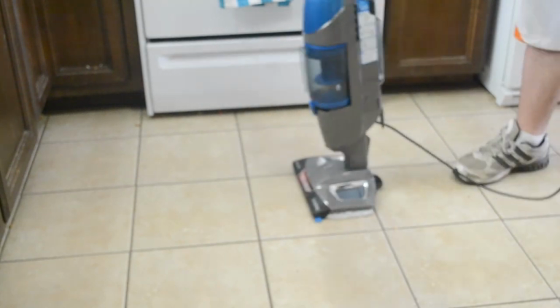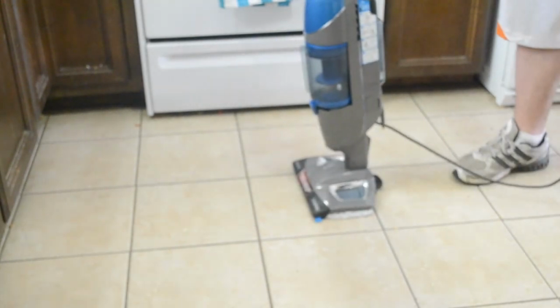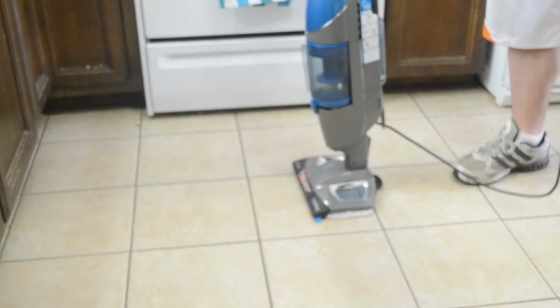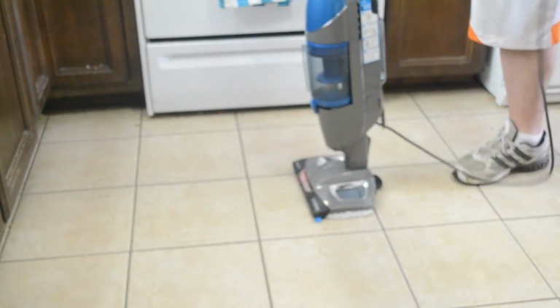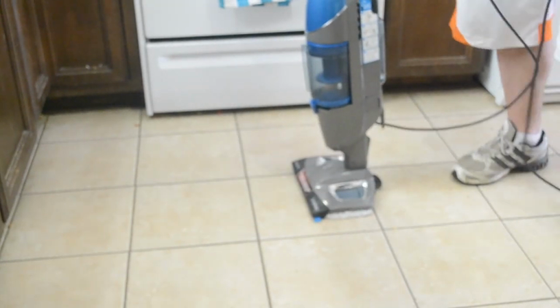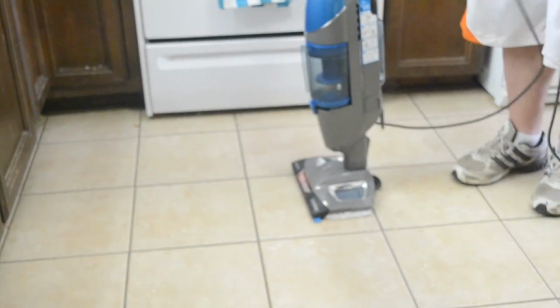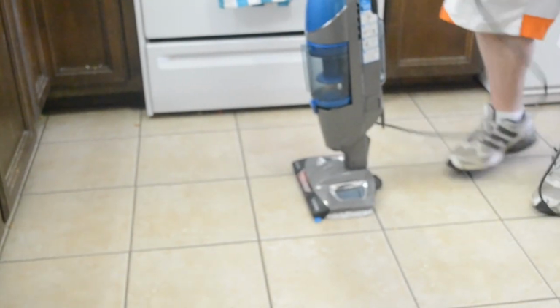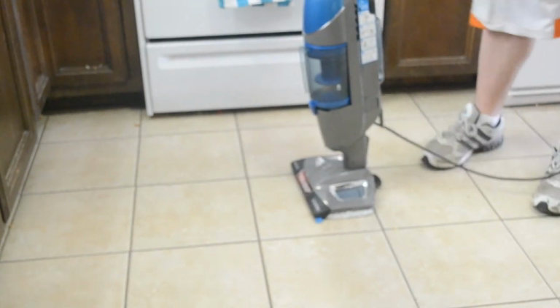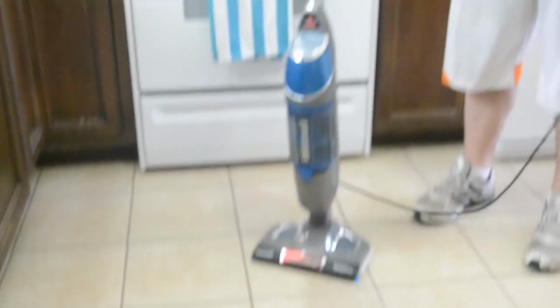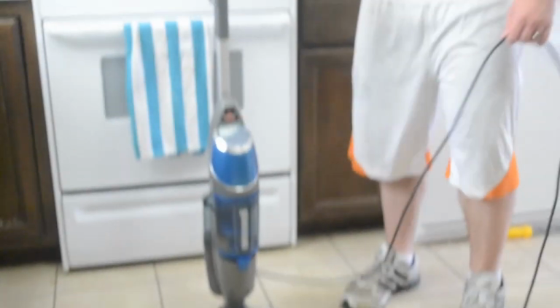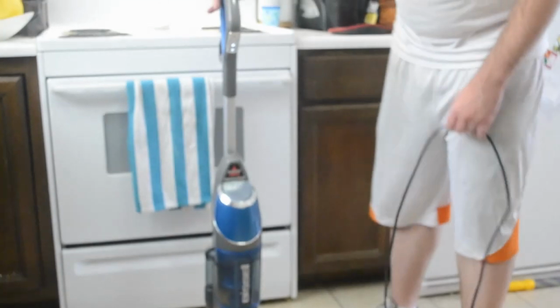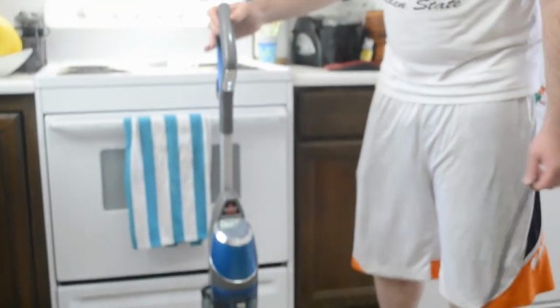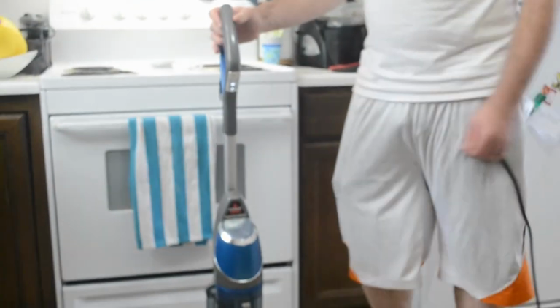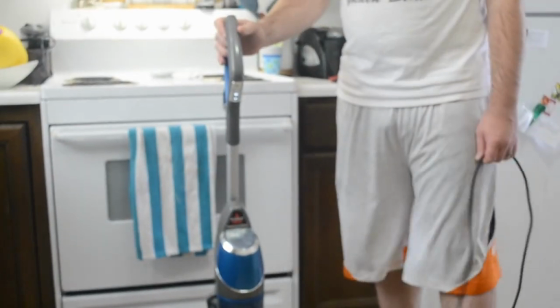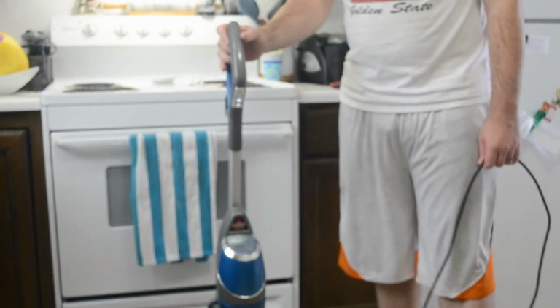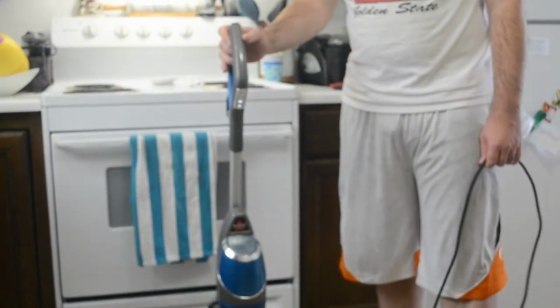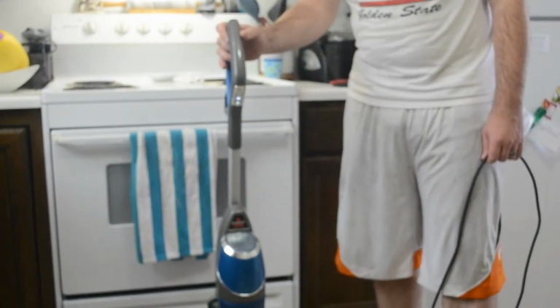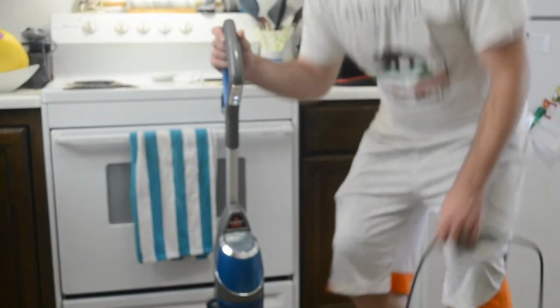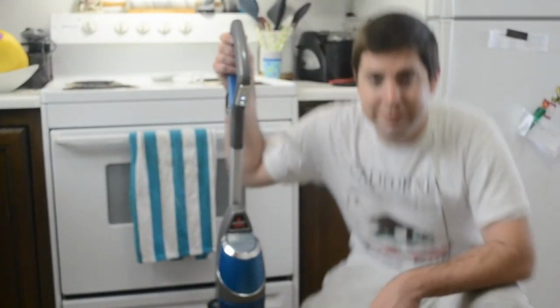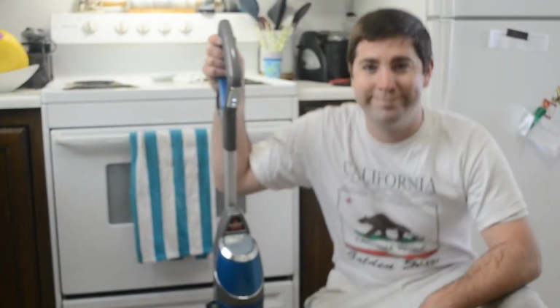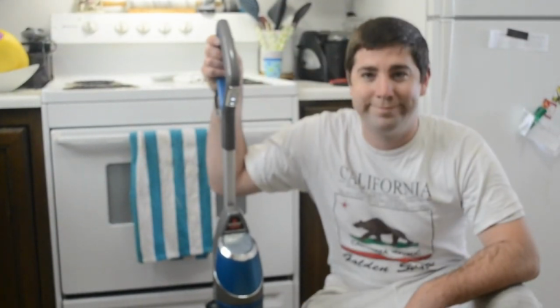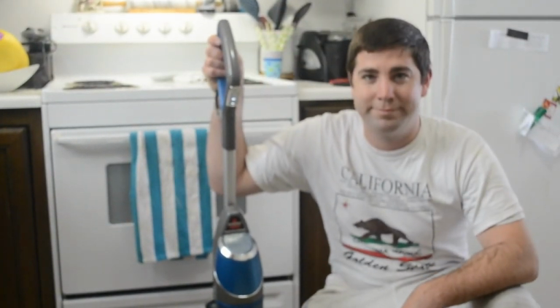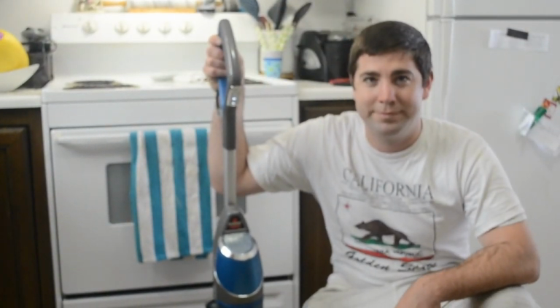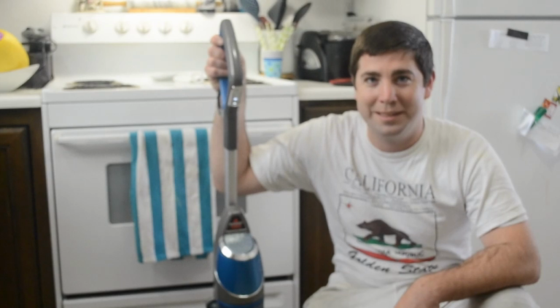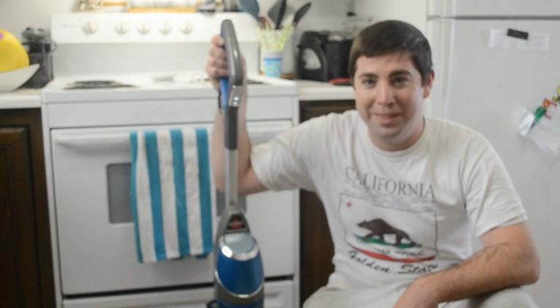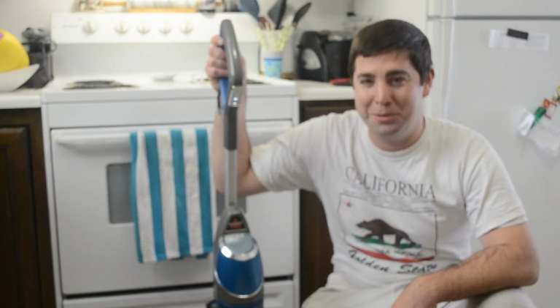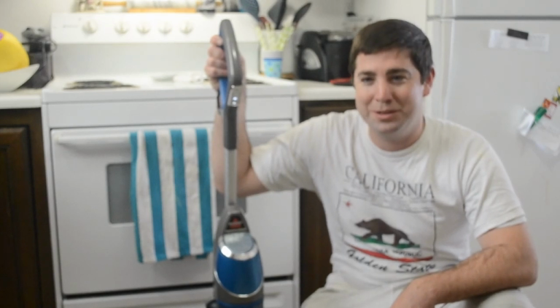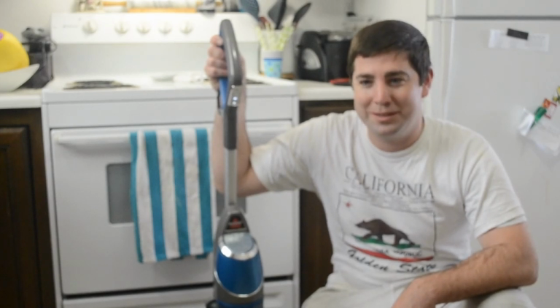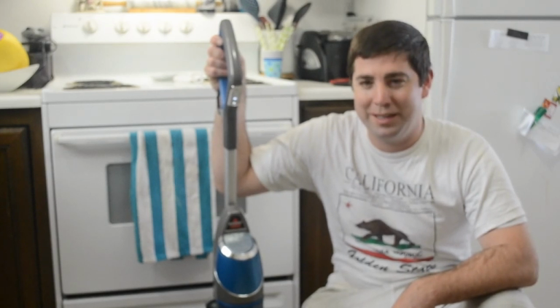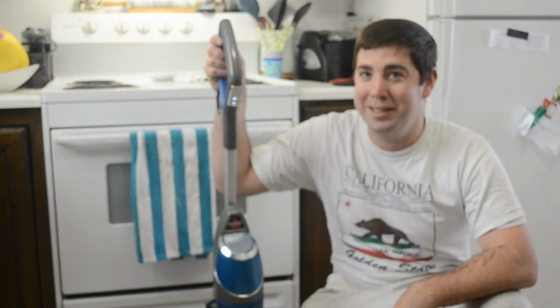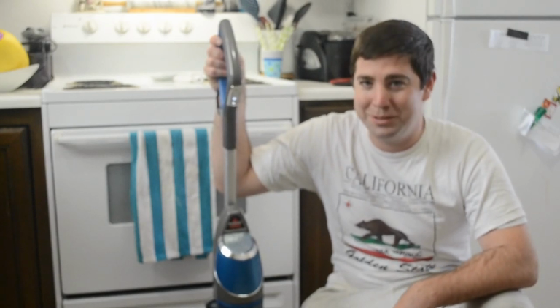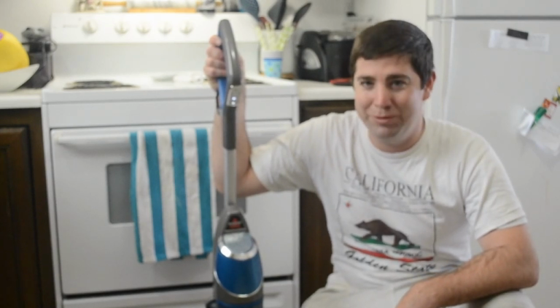And then you're done. And that's the Bissell Symphony.